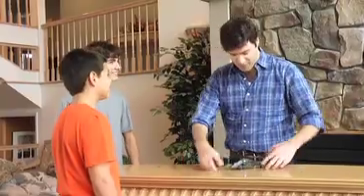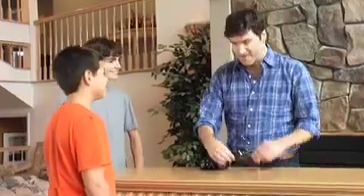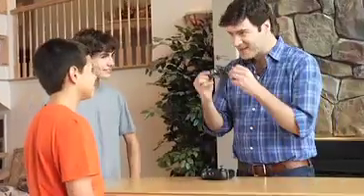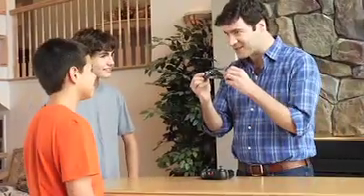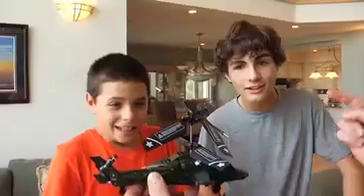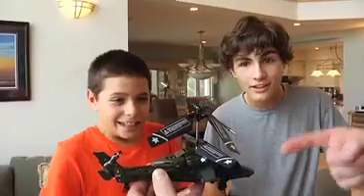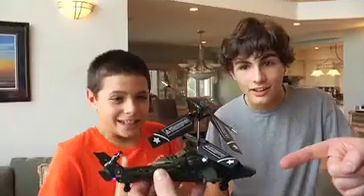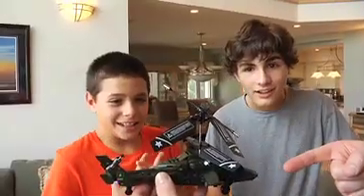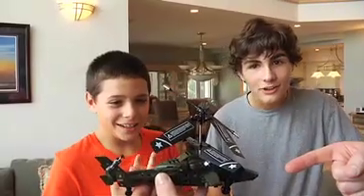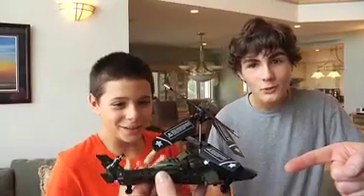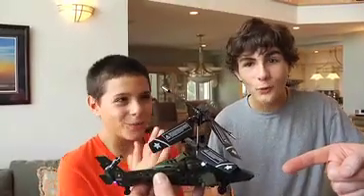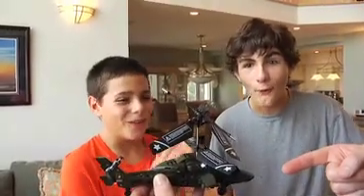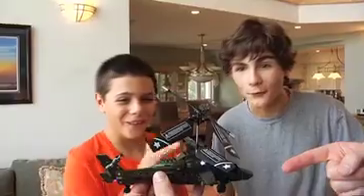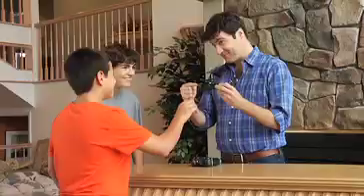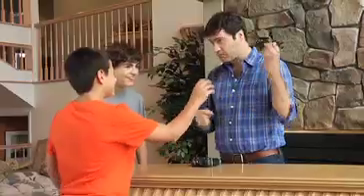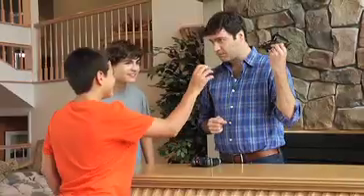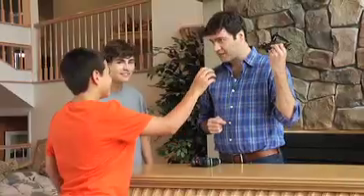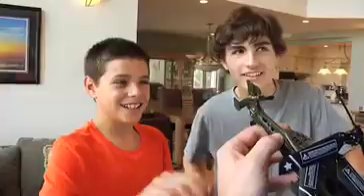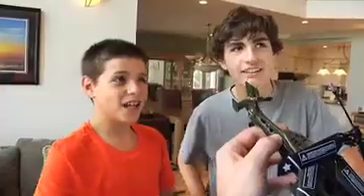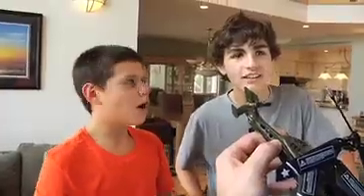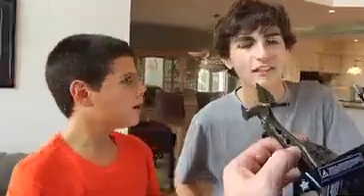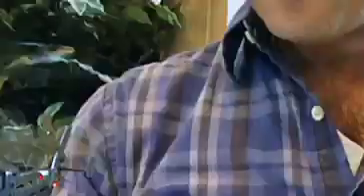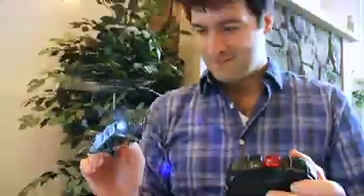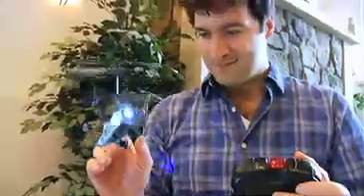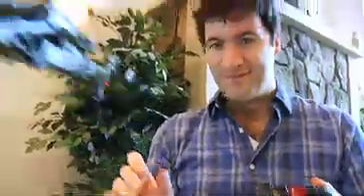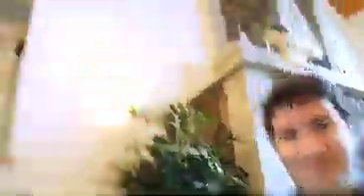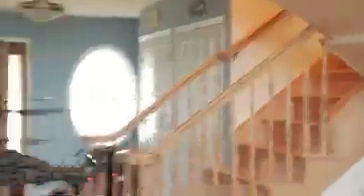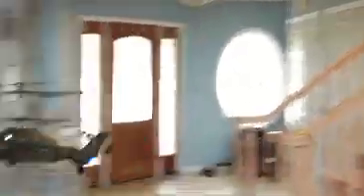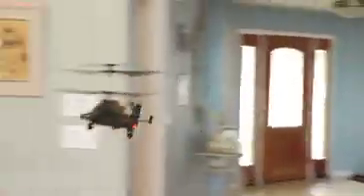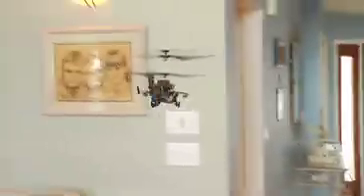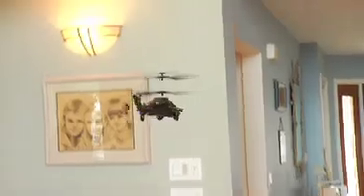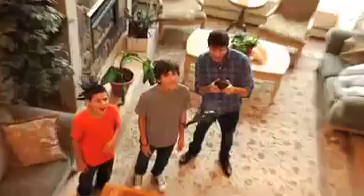Your equipment is the state-of-the-art Skyrunner Chopper. Whoa! Yep, not so fast. First, you'll need some basic training.